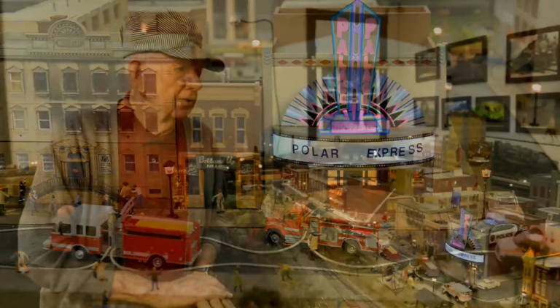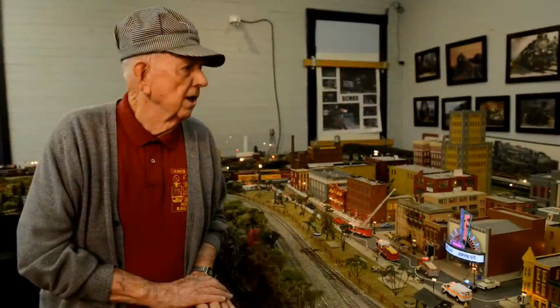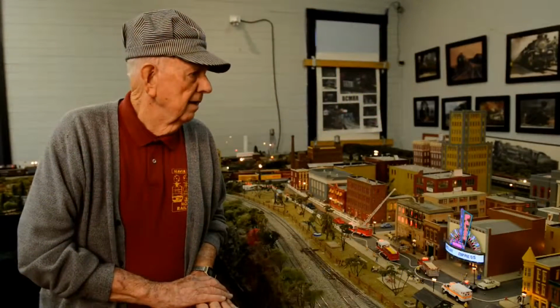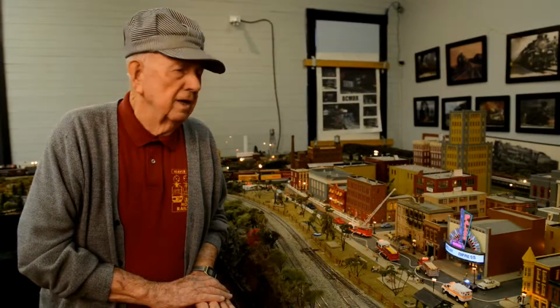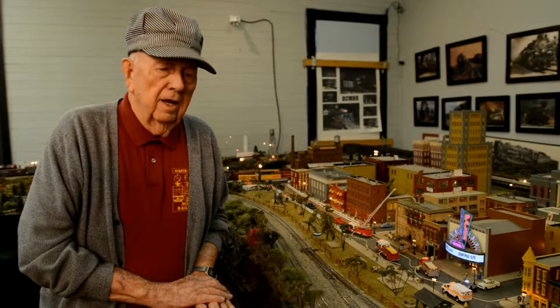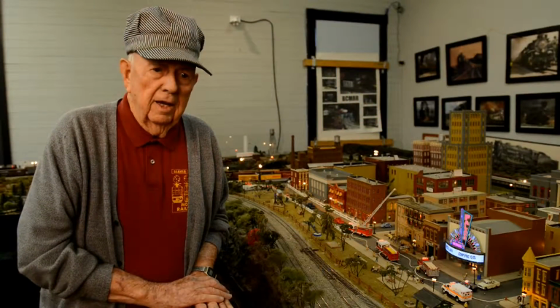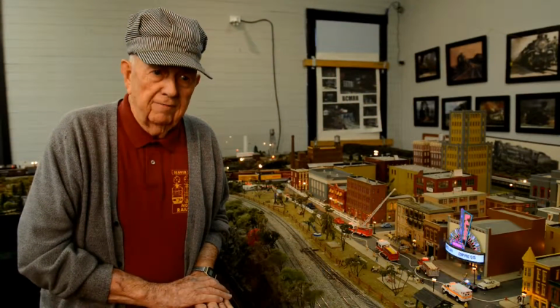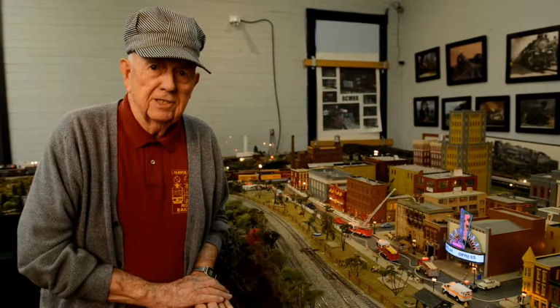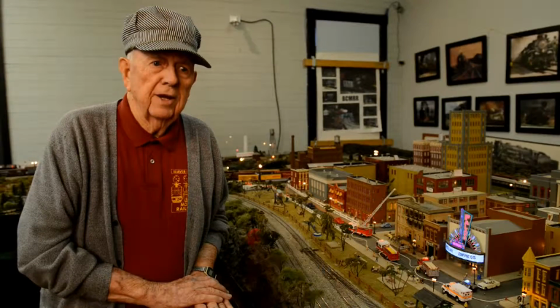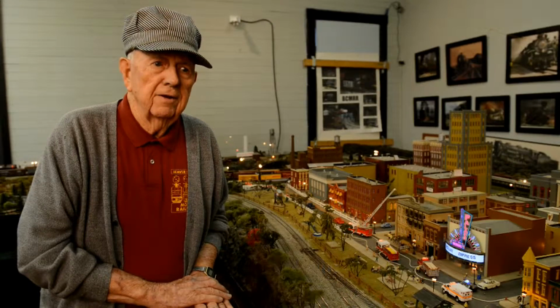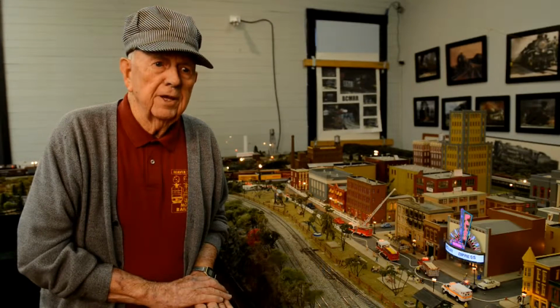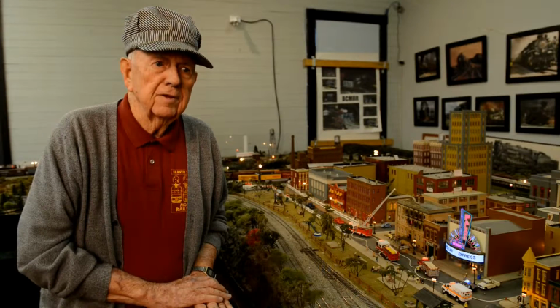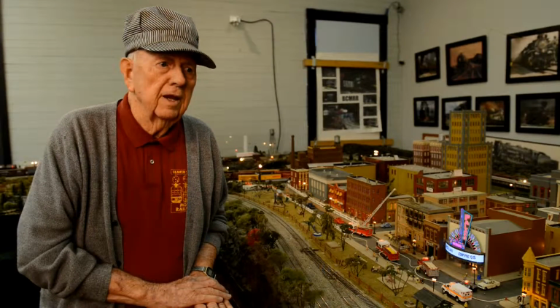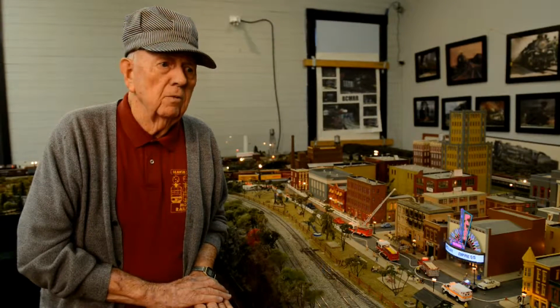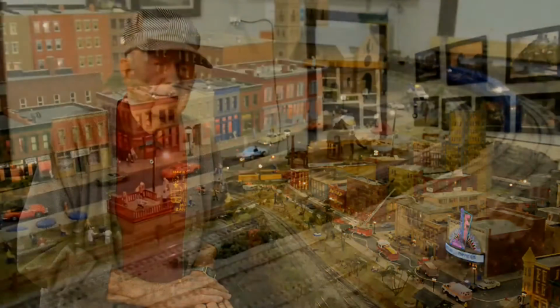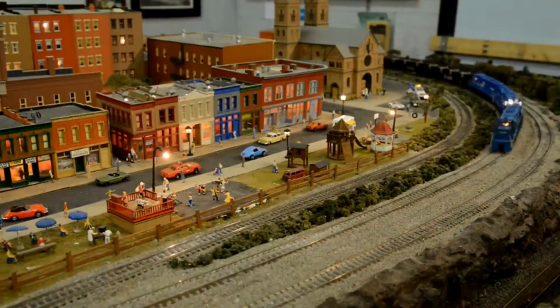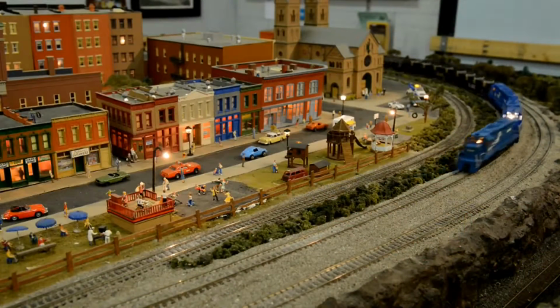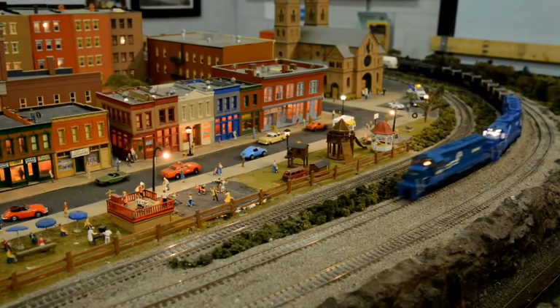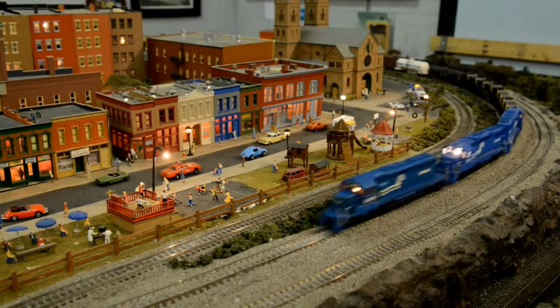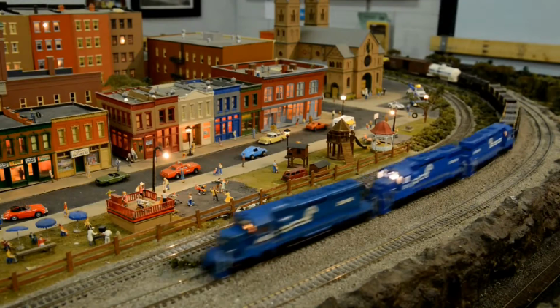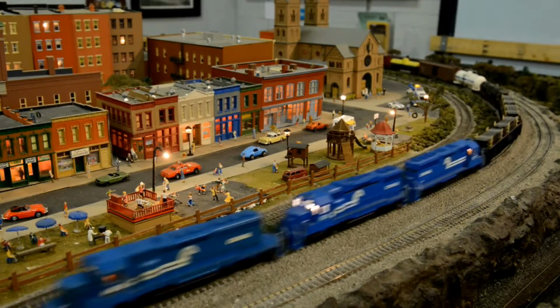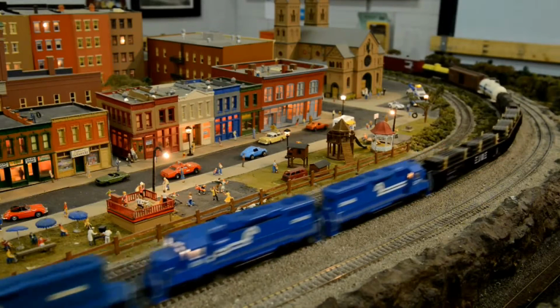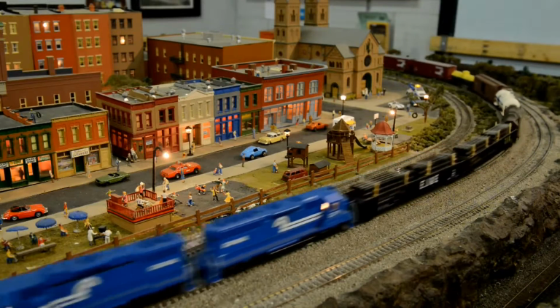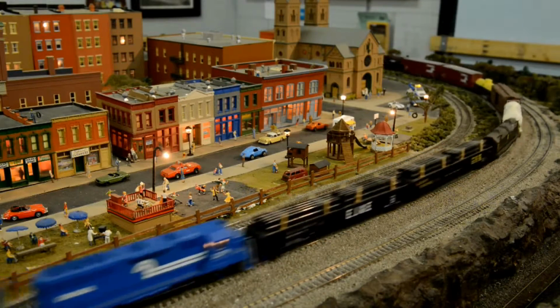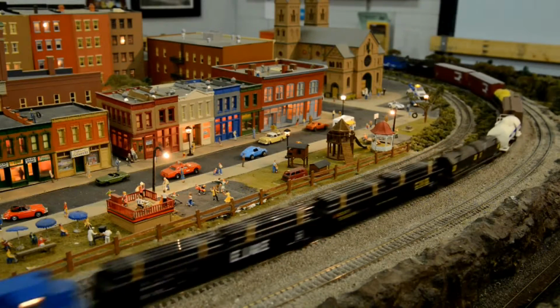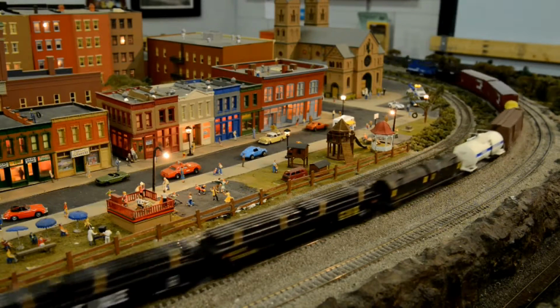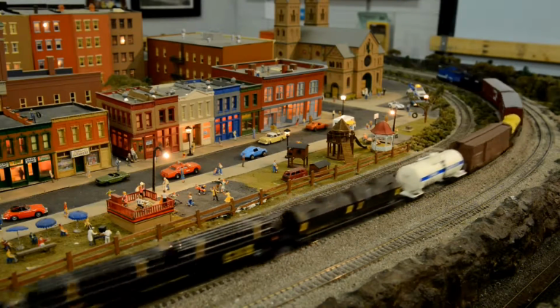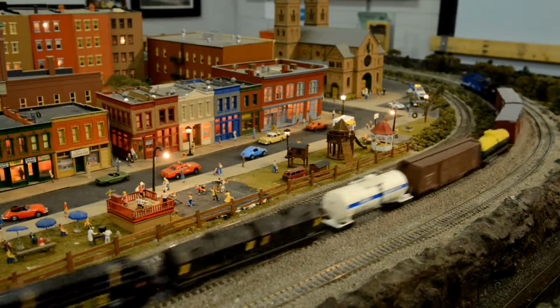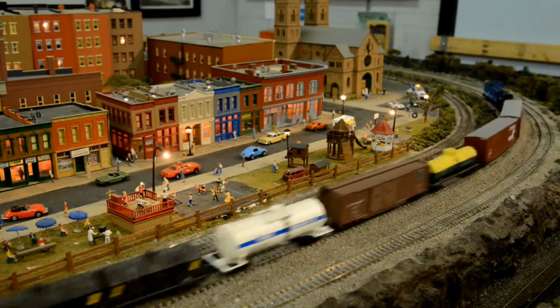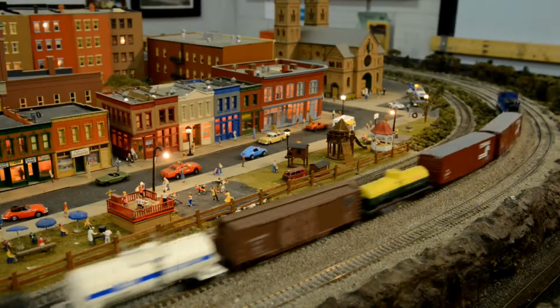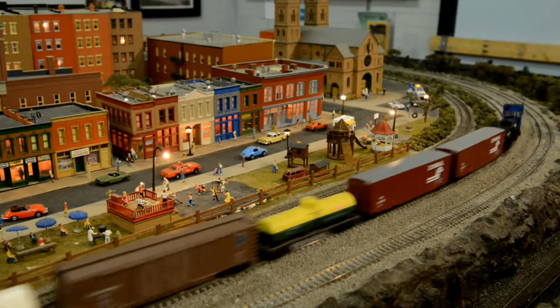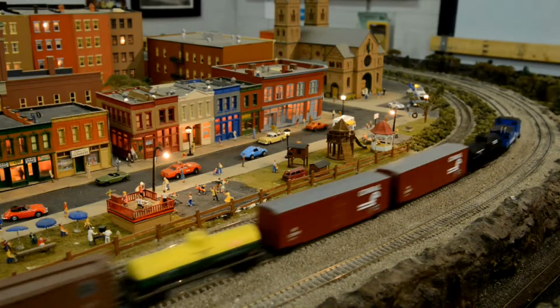You'll notice that we have a traffic light system. We tried to have duplicated everything. Every one of our buildings is detailed. No building sits on here that's not detailed inside or out, like it should be in a regular town.